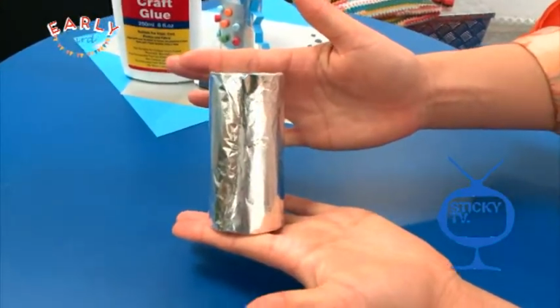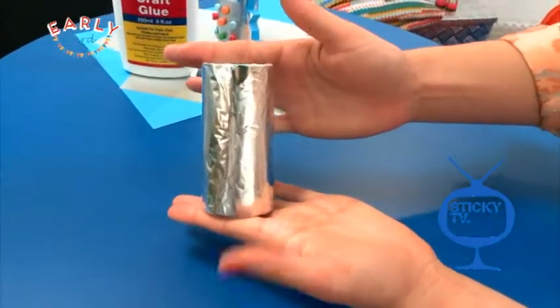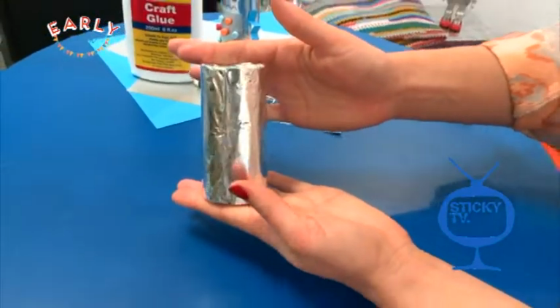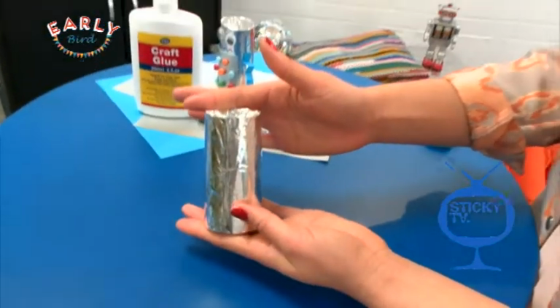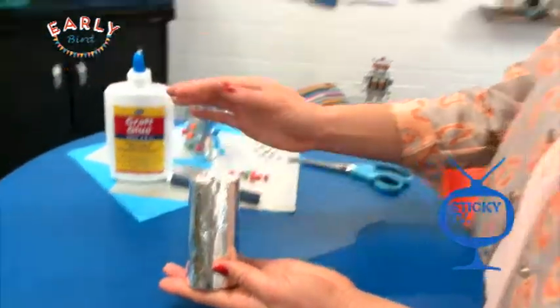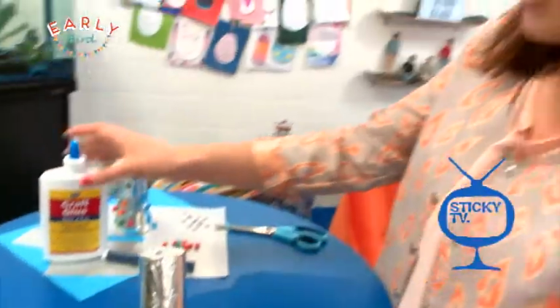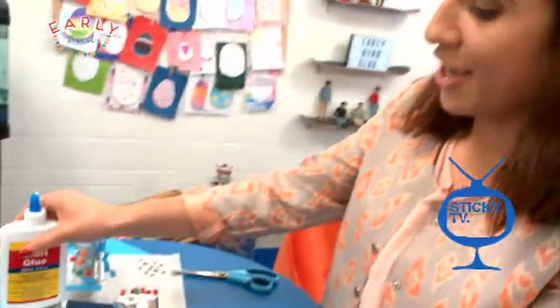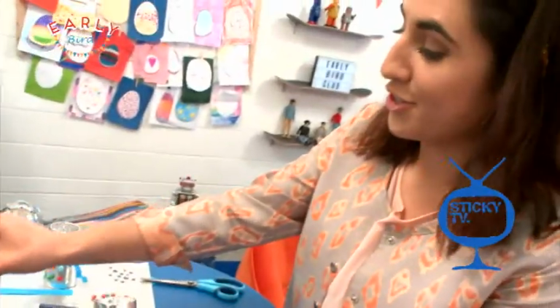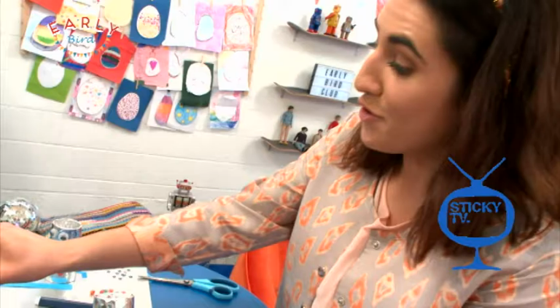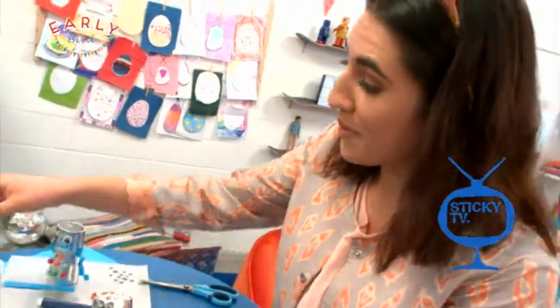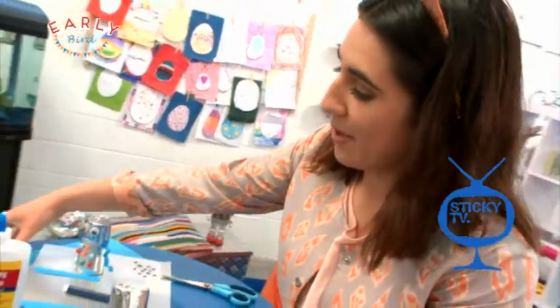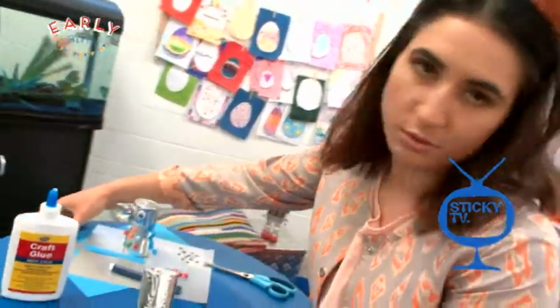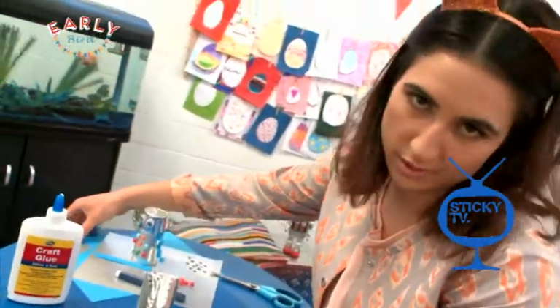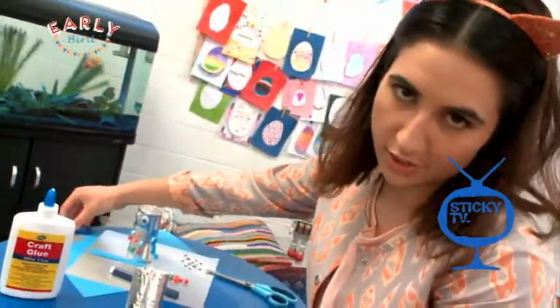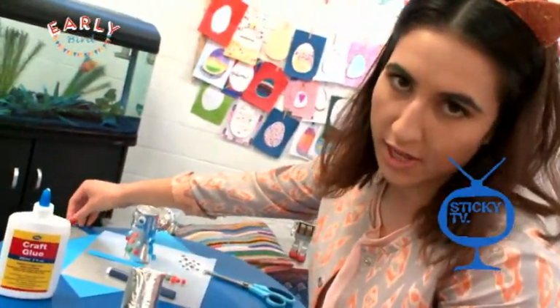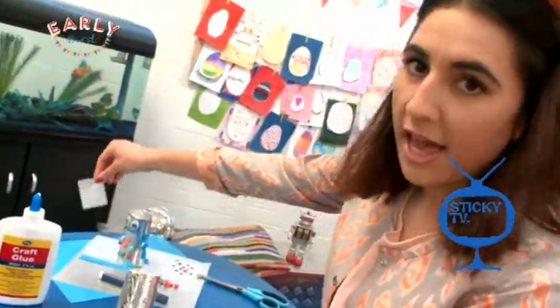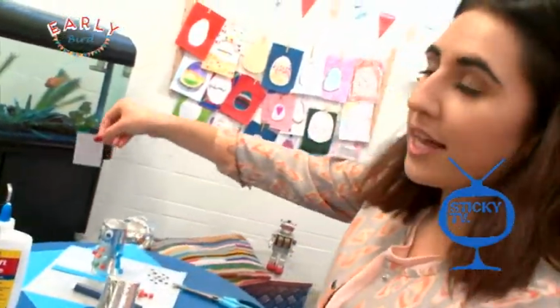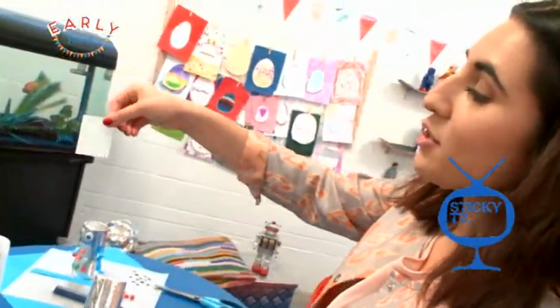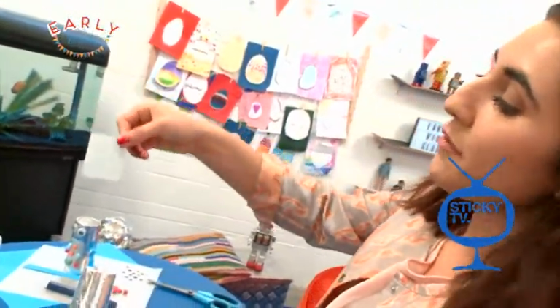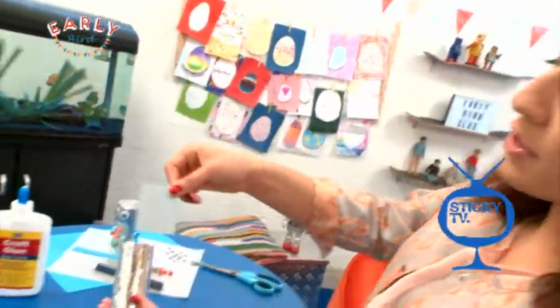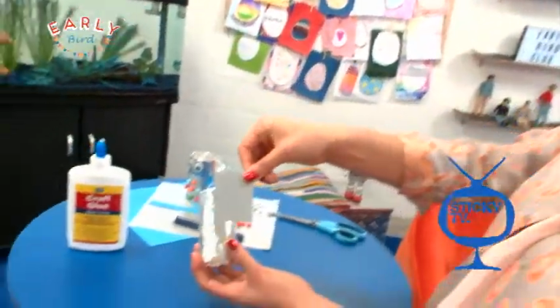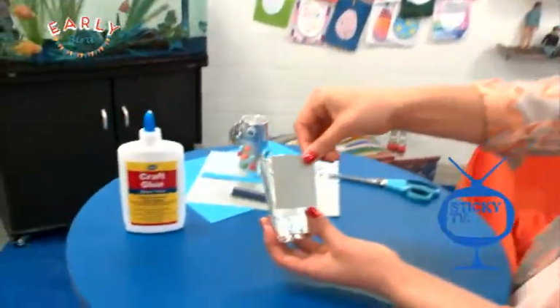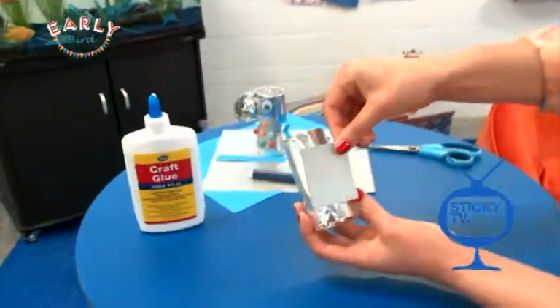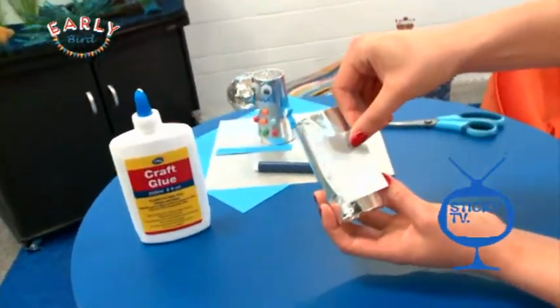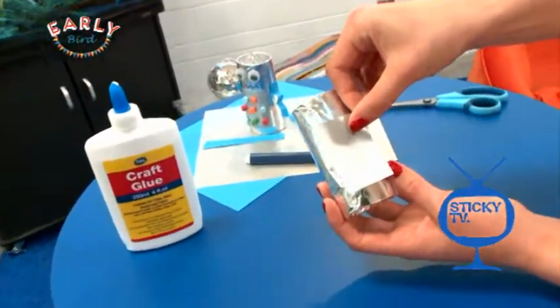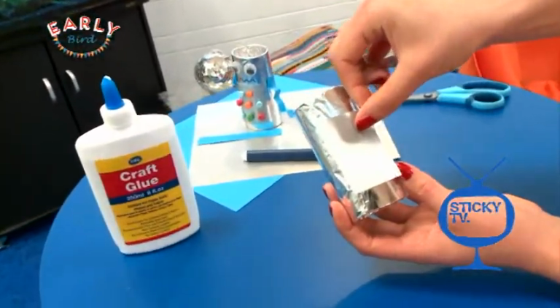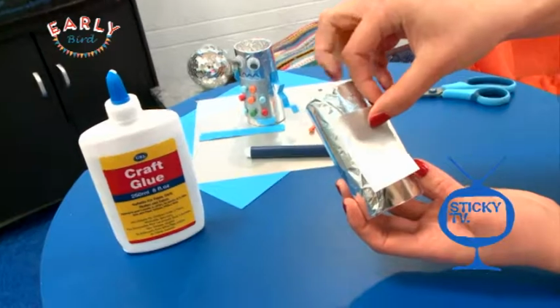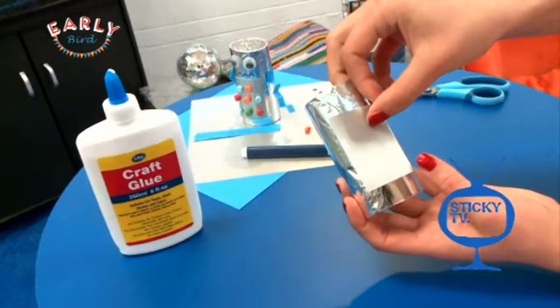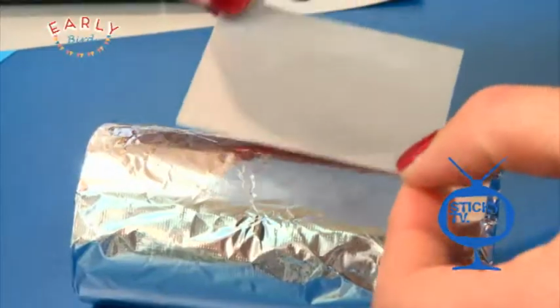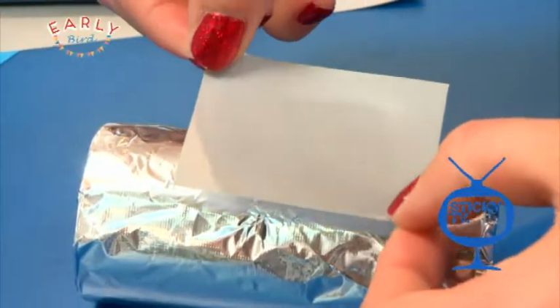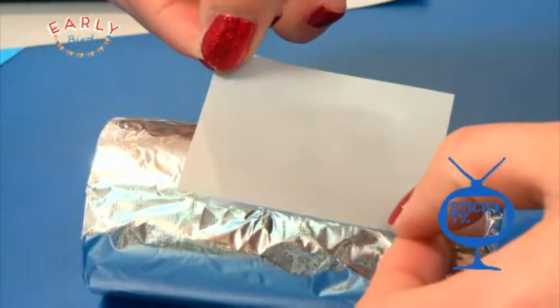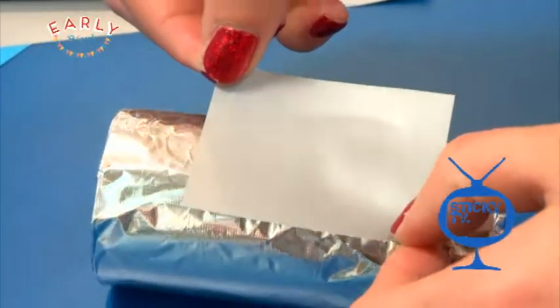The next thing you want to do is take your silver bit of paper, or any colour you like, cut it into a very small square like that so it fits on the front, and glue it on.